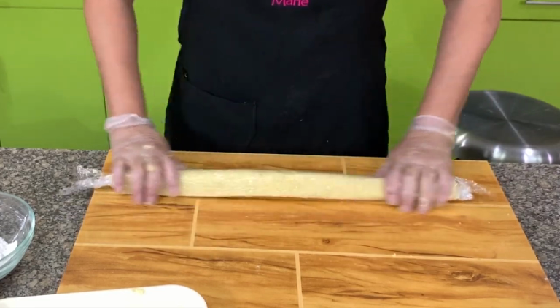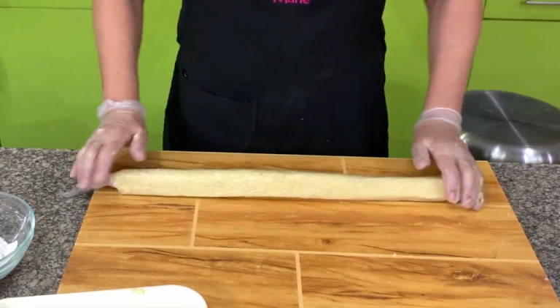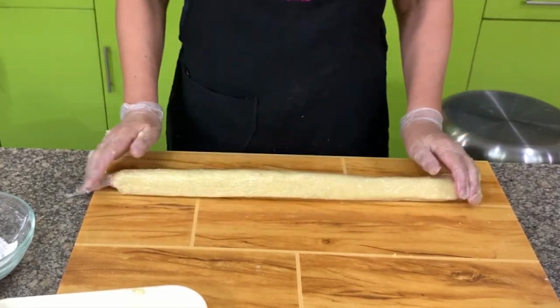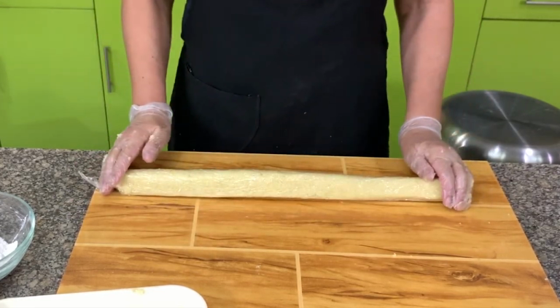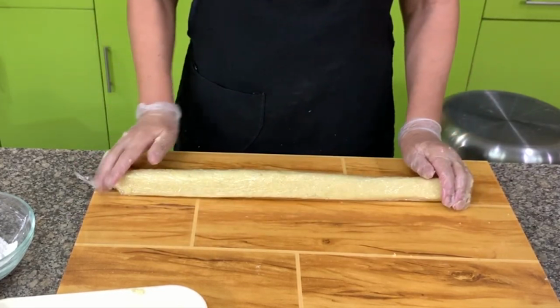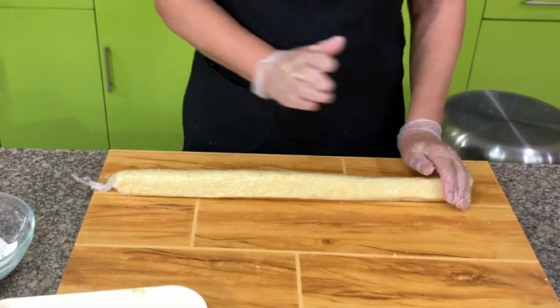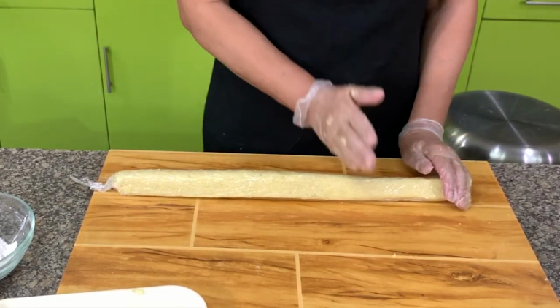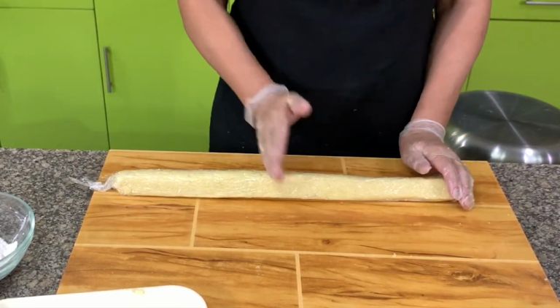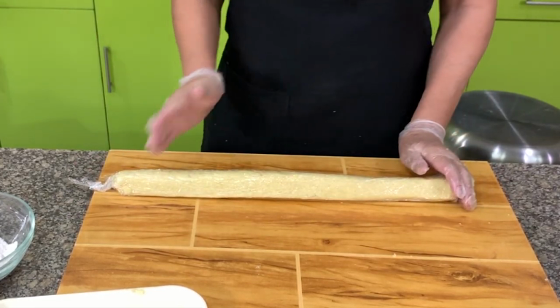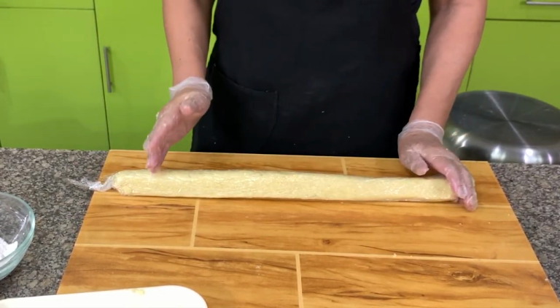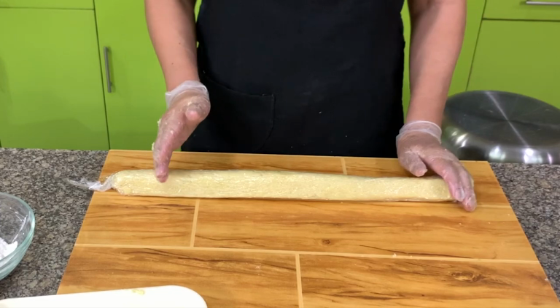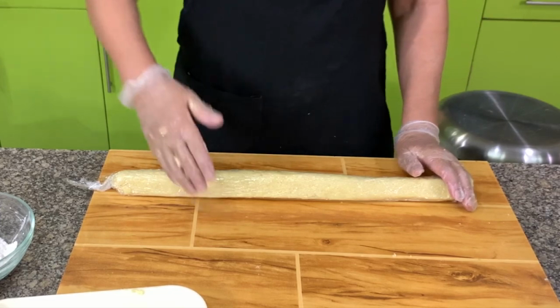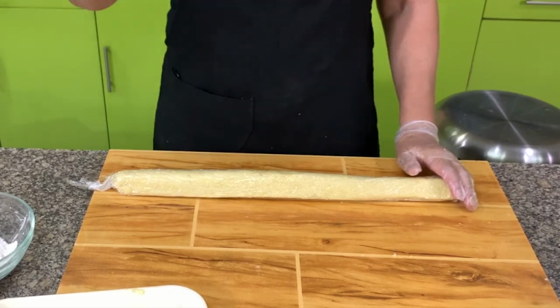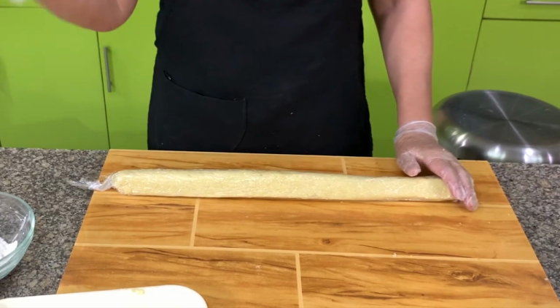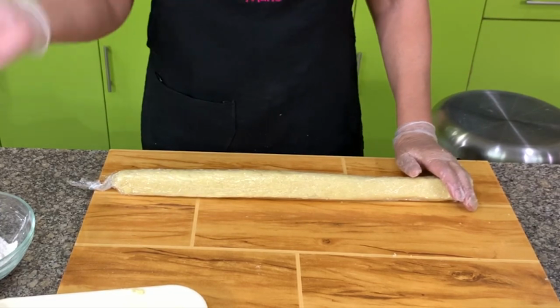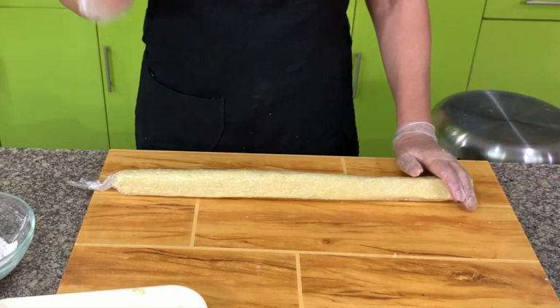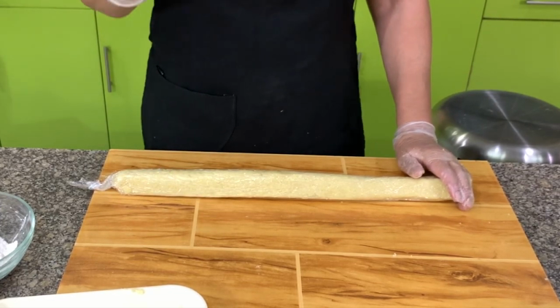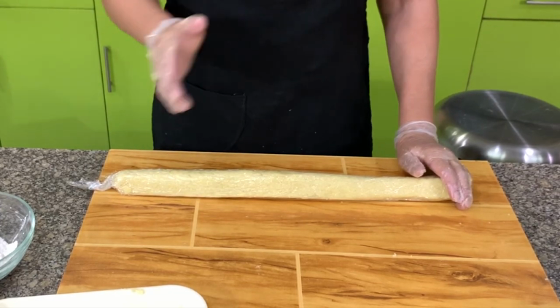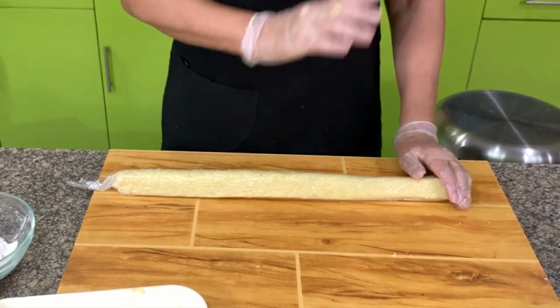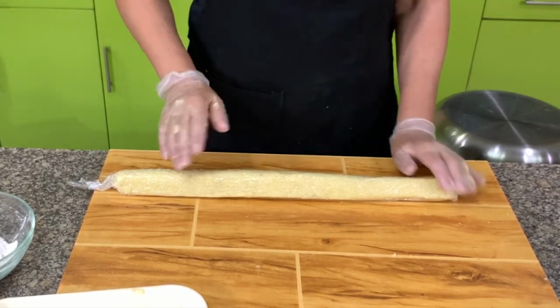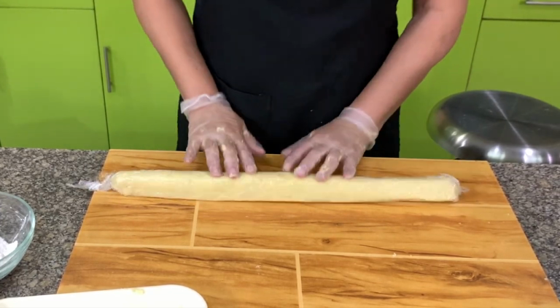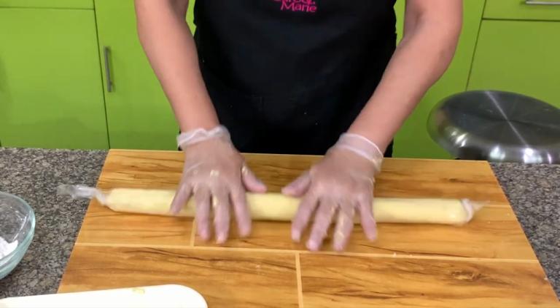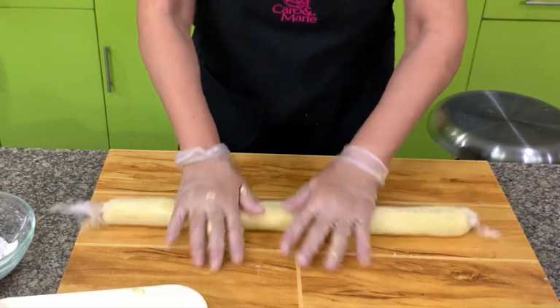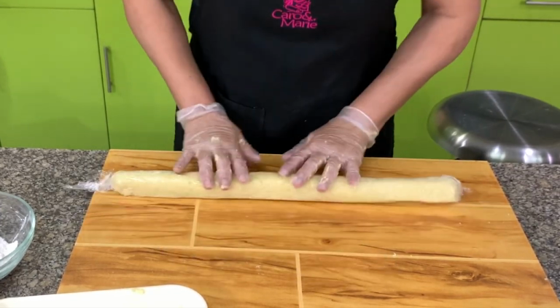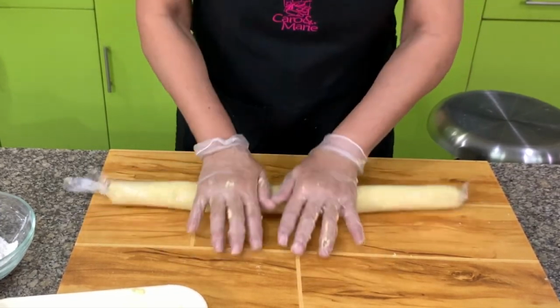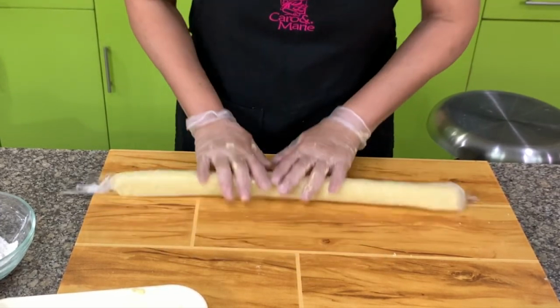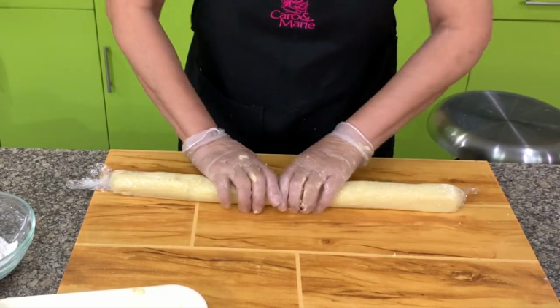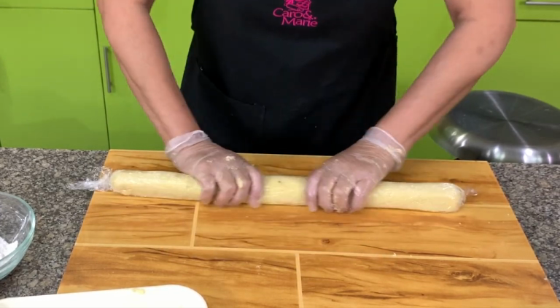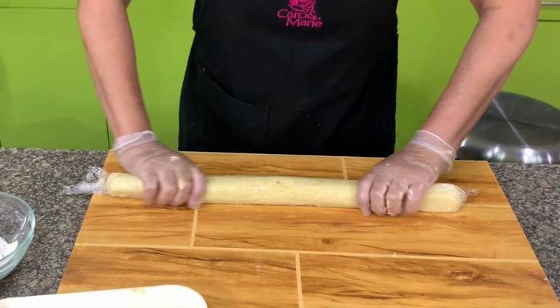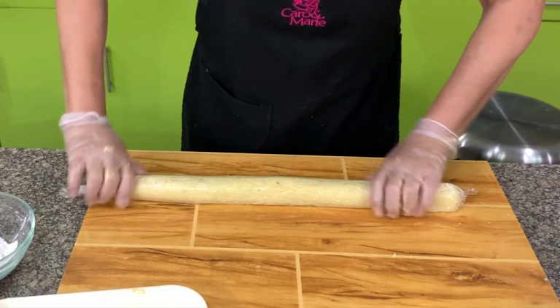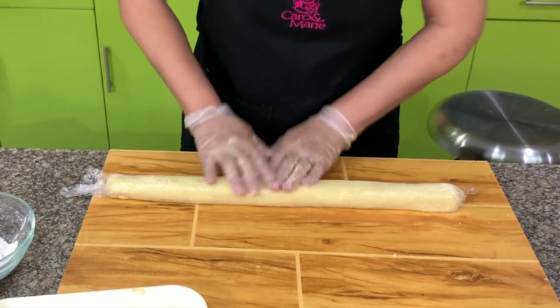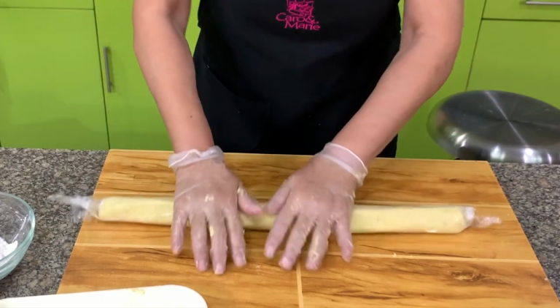After the log is firm enough in the freezer, cut them into small pieces, then dip in flour, eggs, and breadcrumbs, and fry. This method will make your life so much easier.